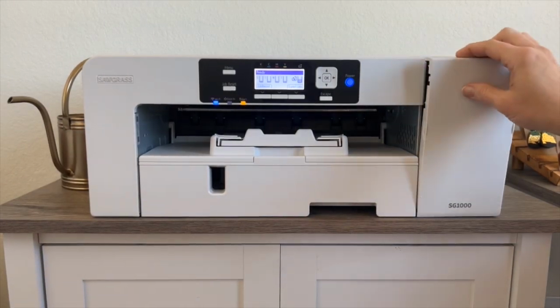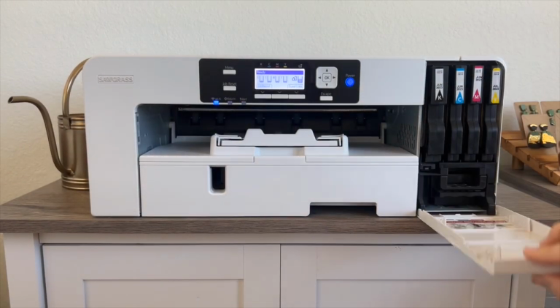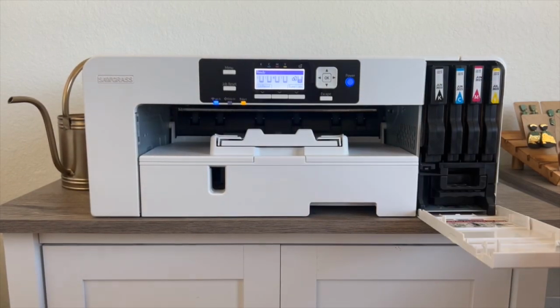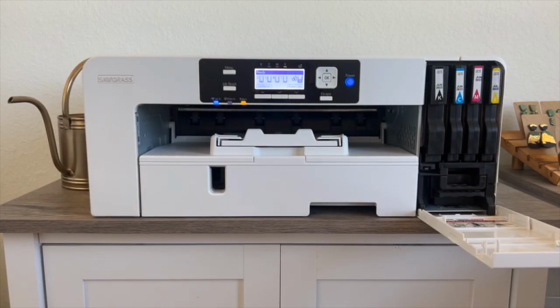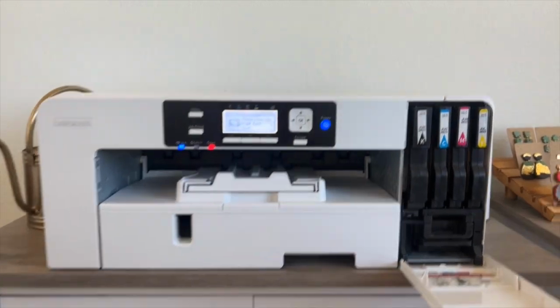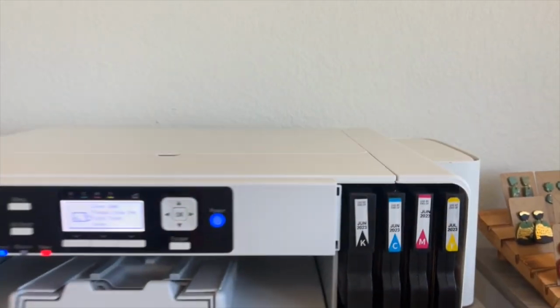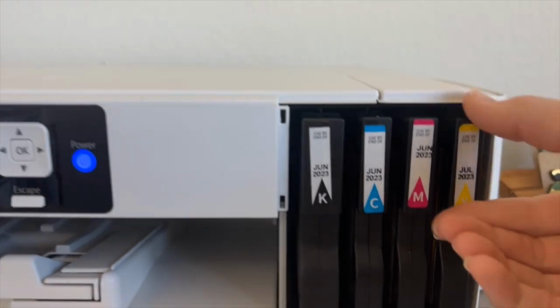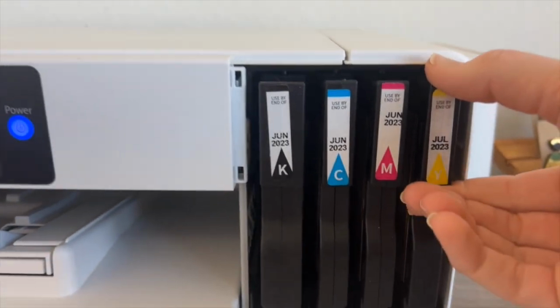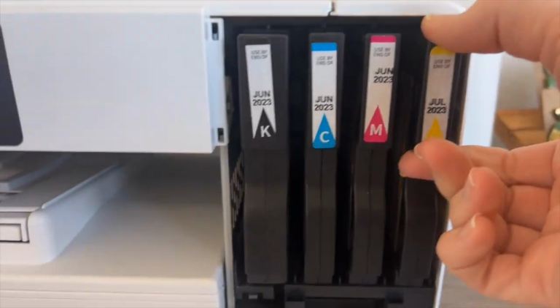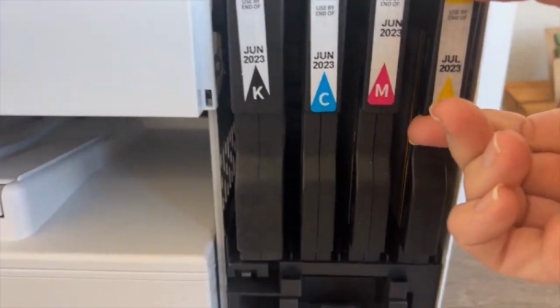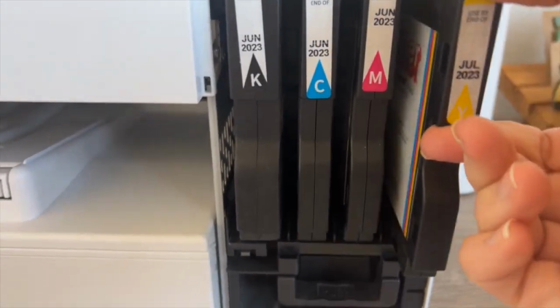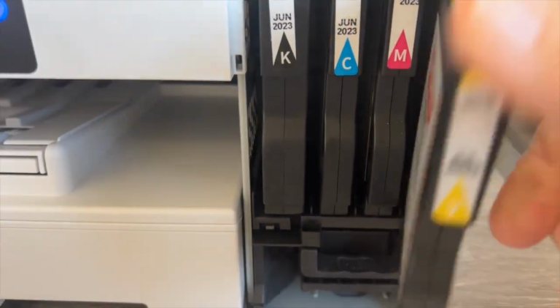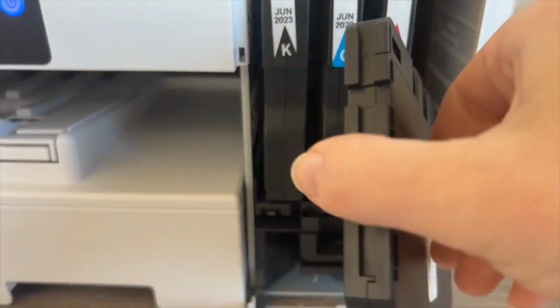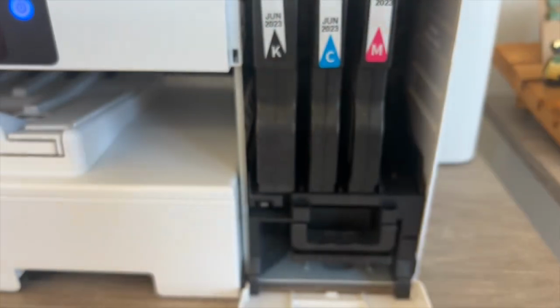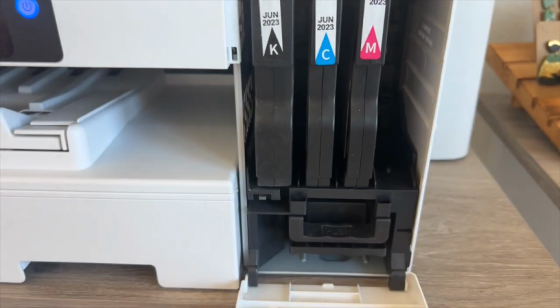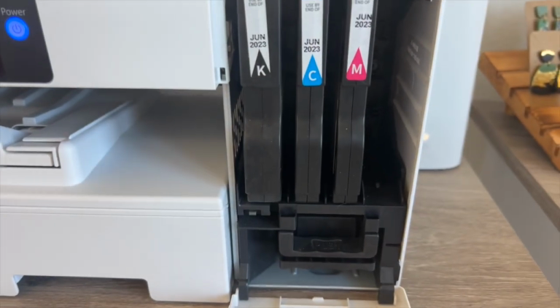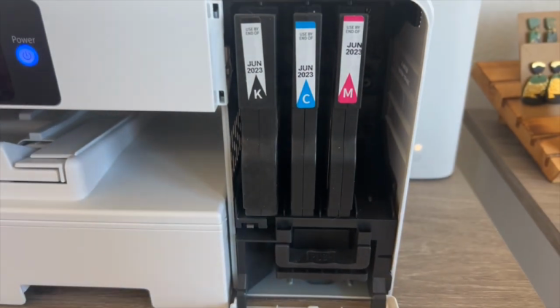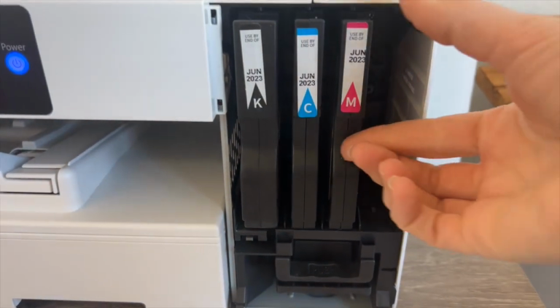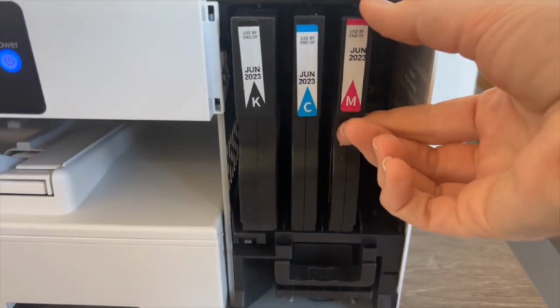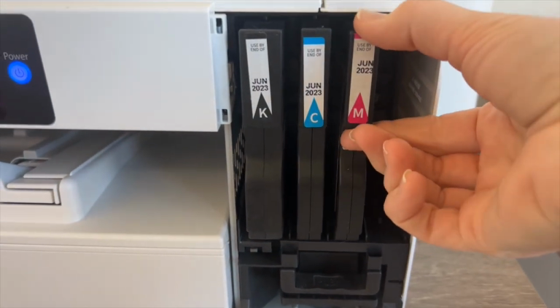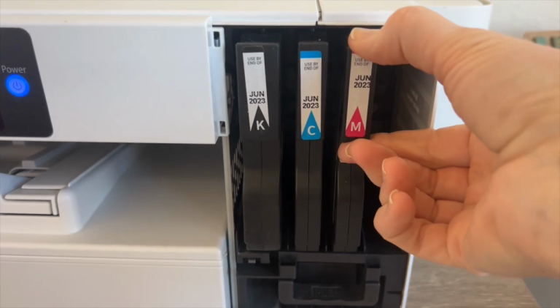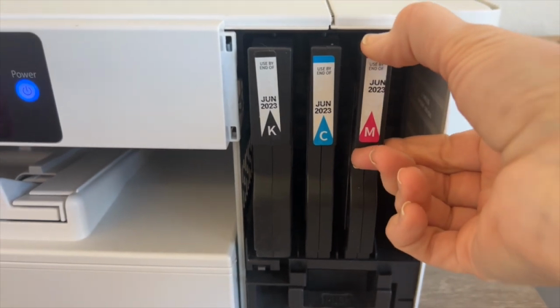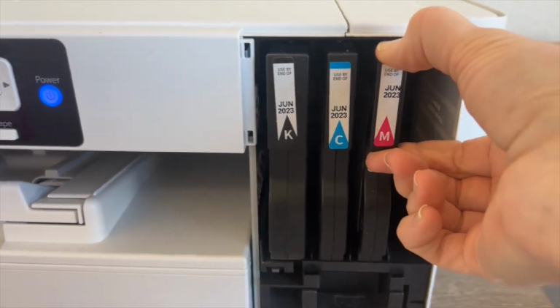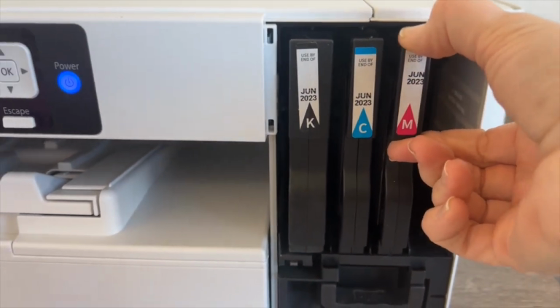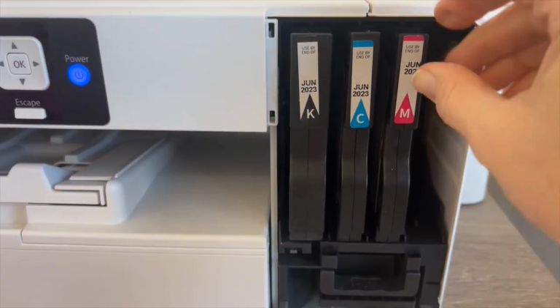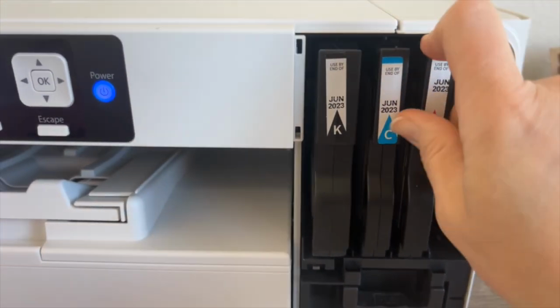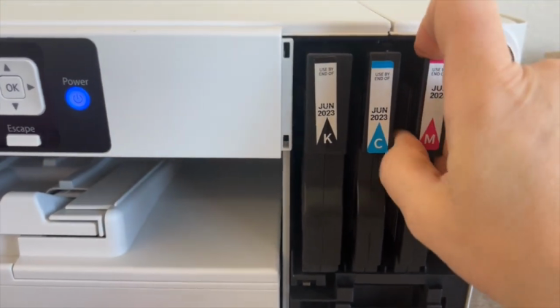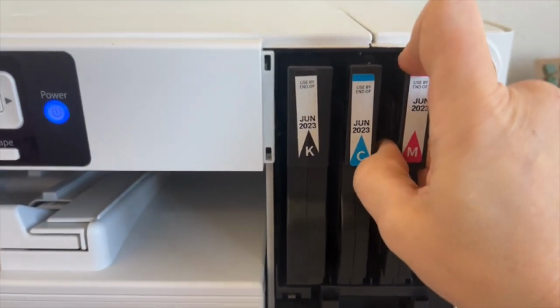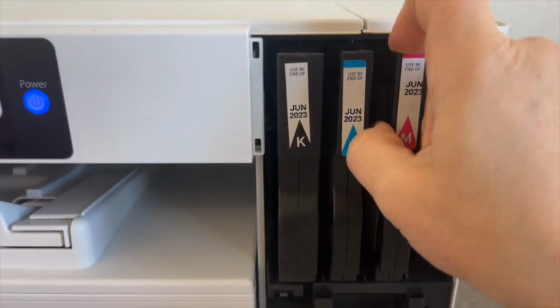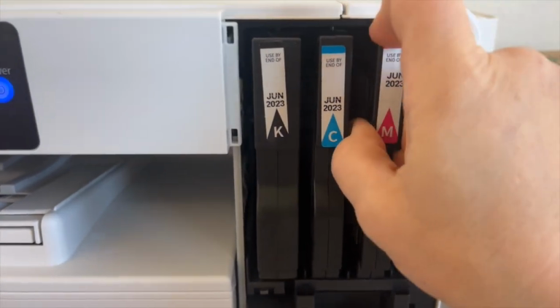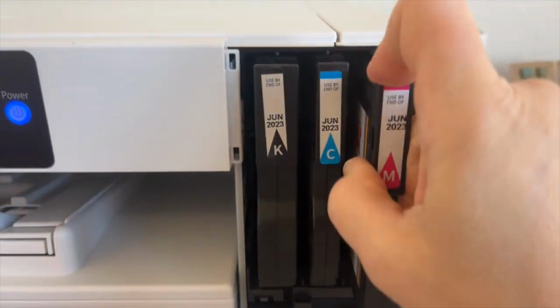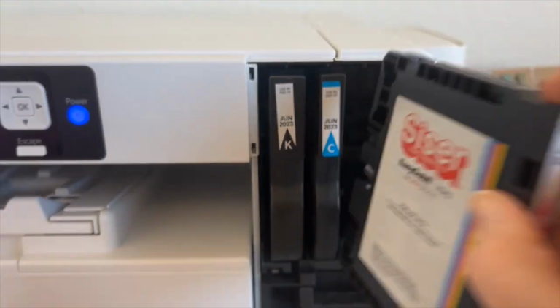First thing to do is just pull down on the cover that houses your ink cartridges and then remove them individually. They do feel a little stuck and tight so you might need to give it a little bit of a jiggle, but they'll all come out.